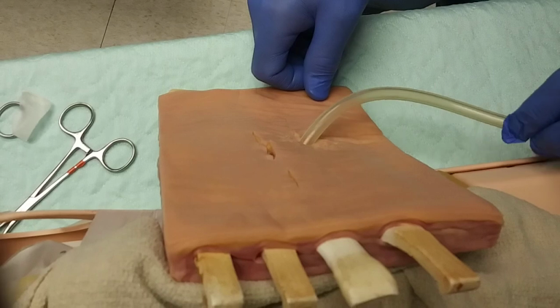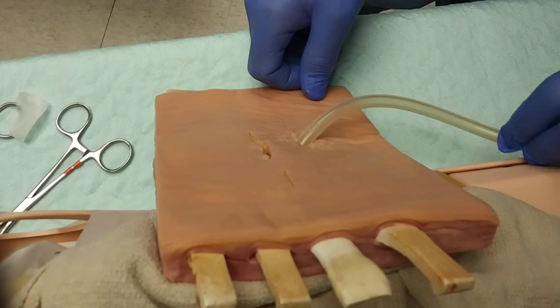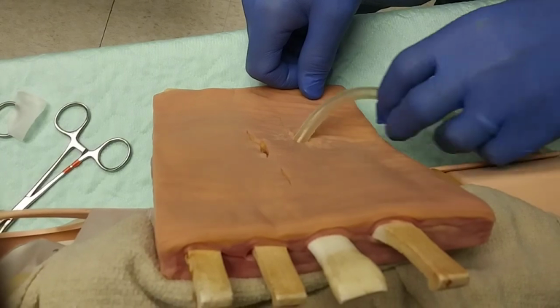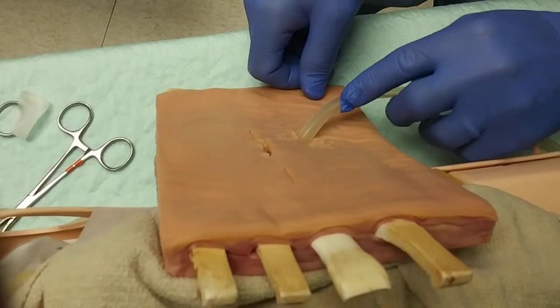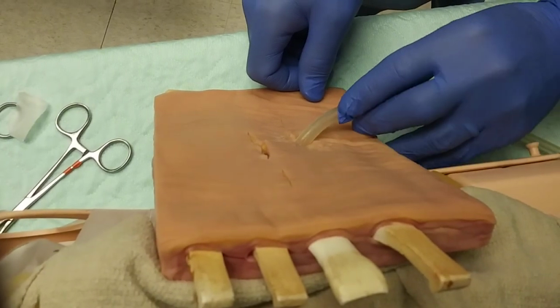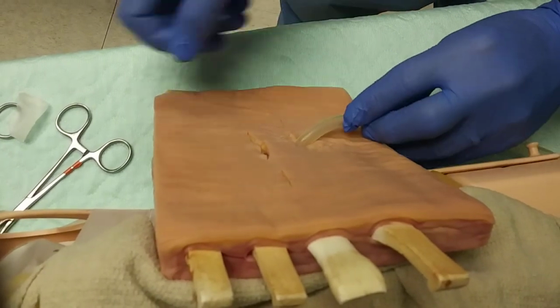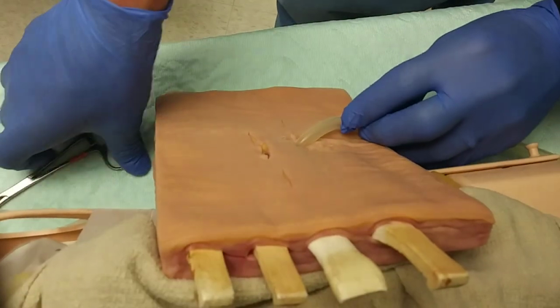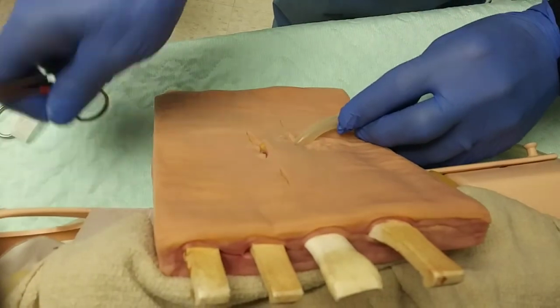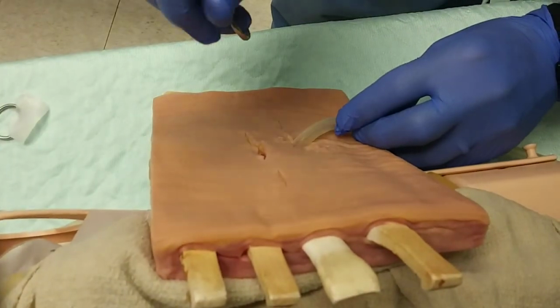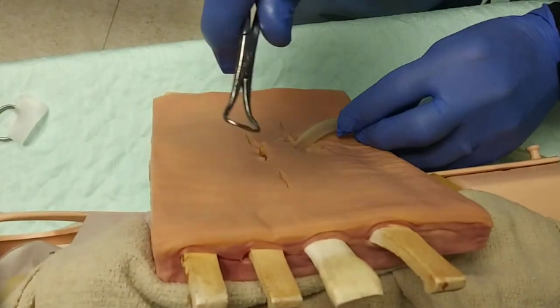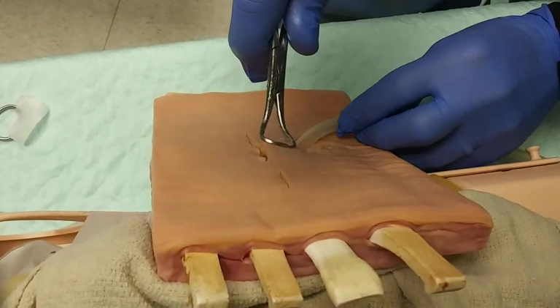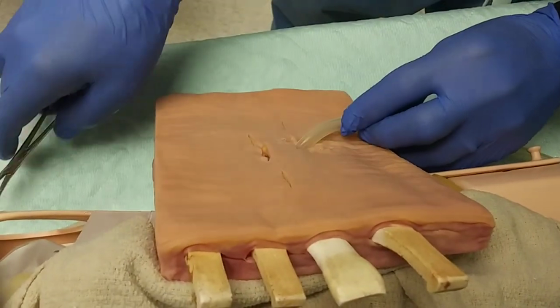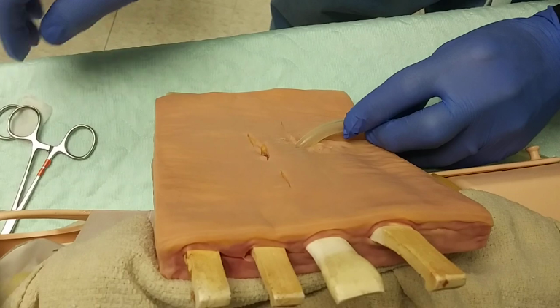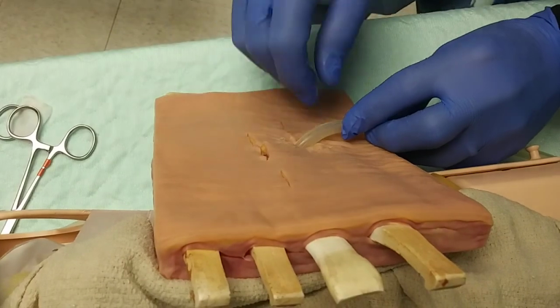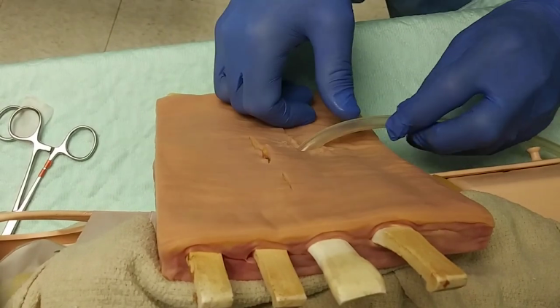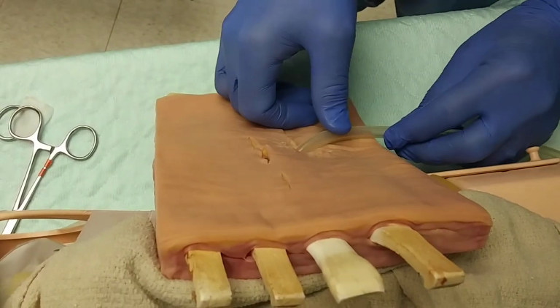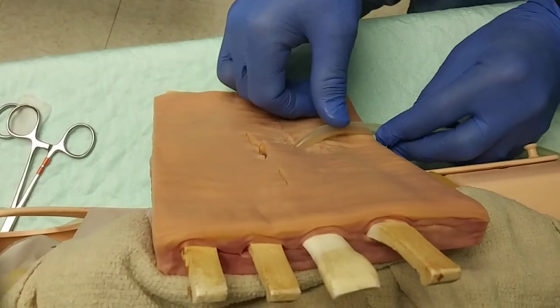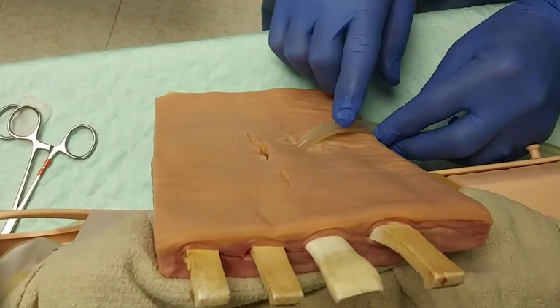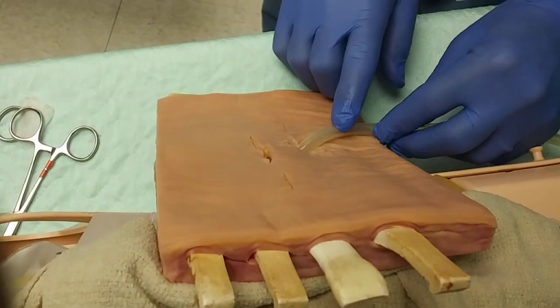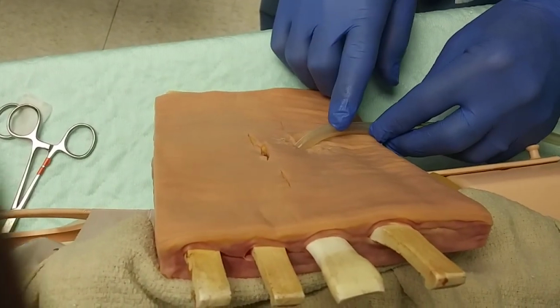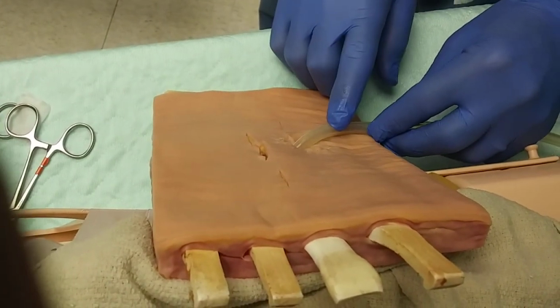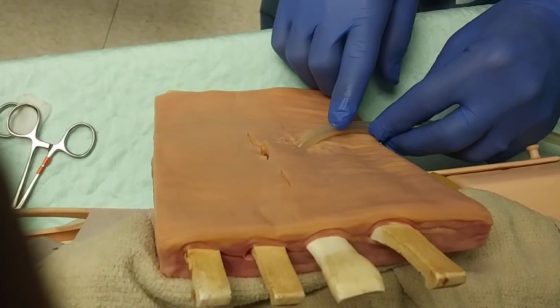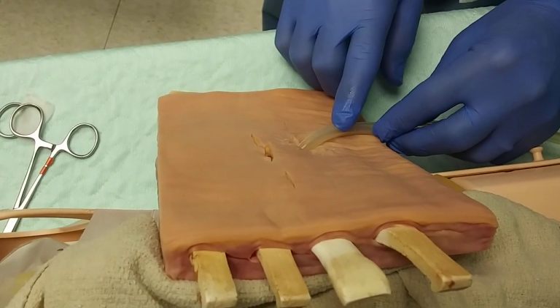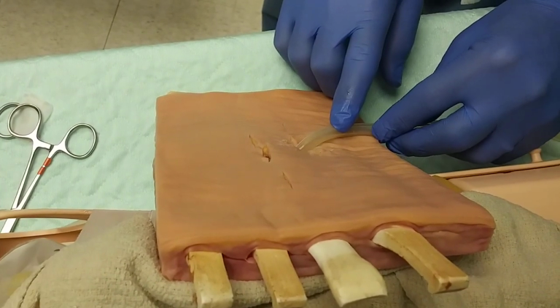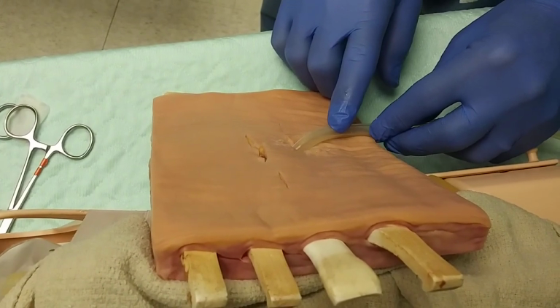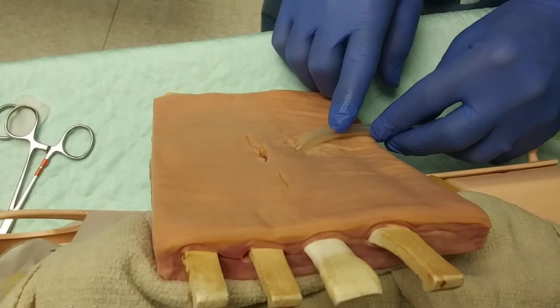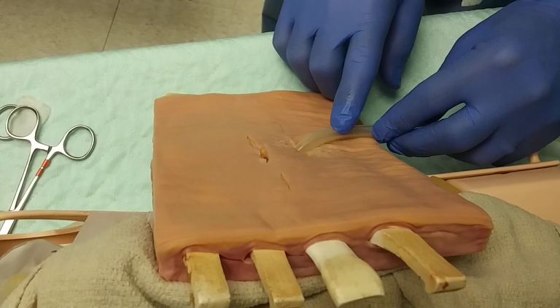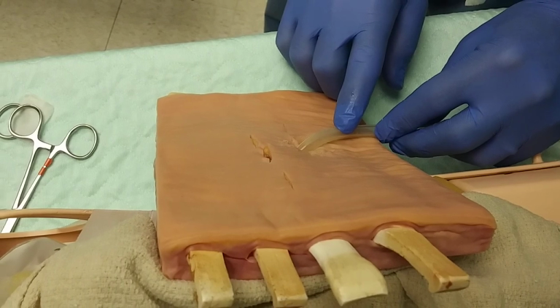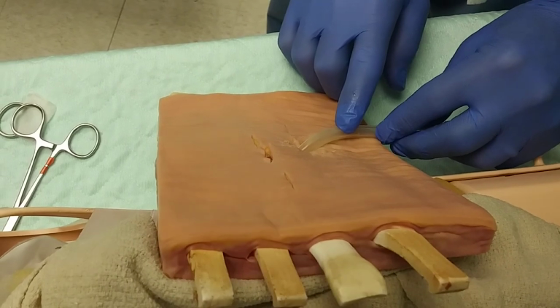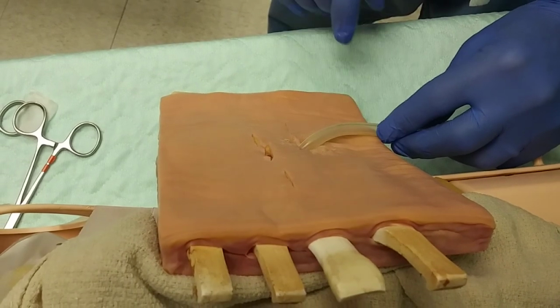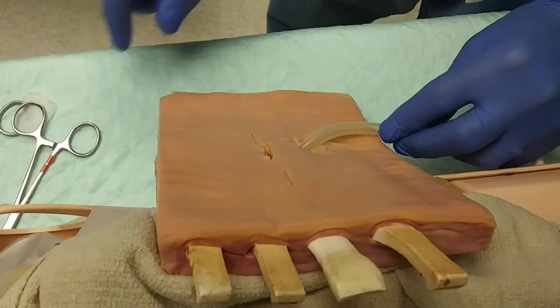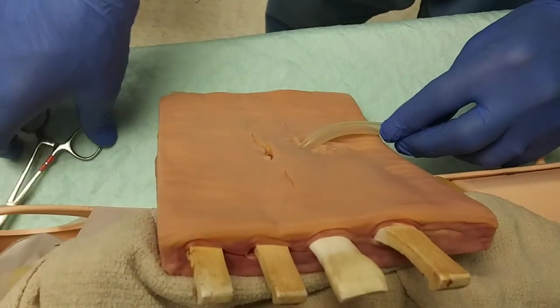Here to discuss the alternative method of using towel clamps to secure a chest tube temporarily in the resource-poor setting of the pre-hospital critical care transport setting.